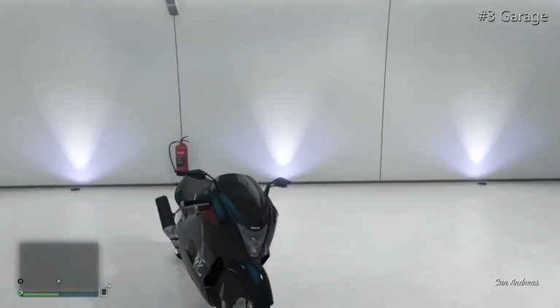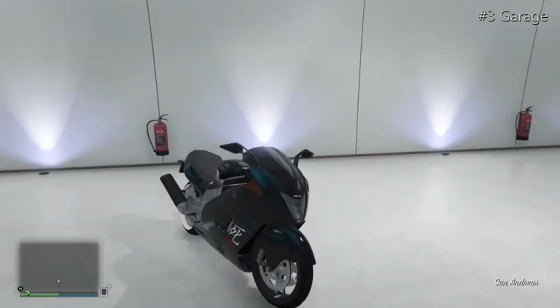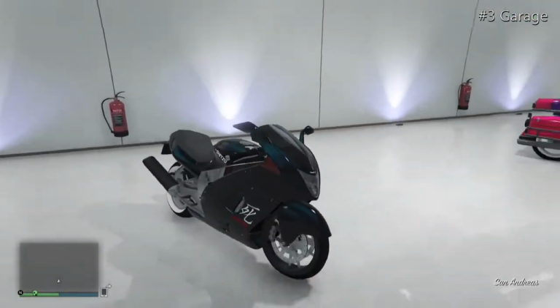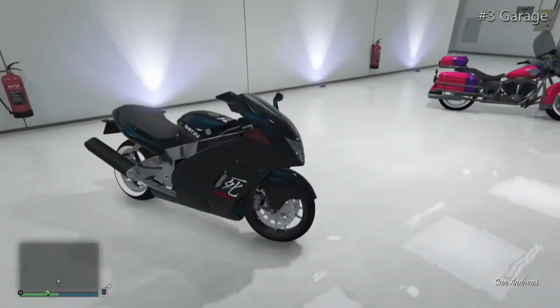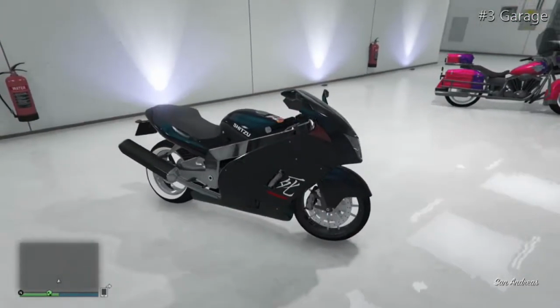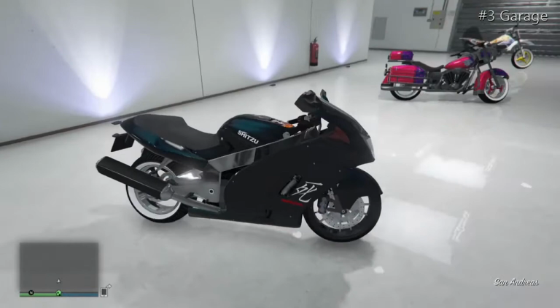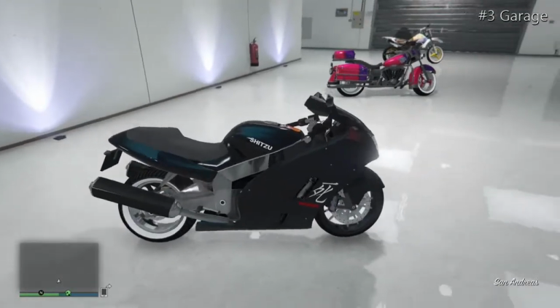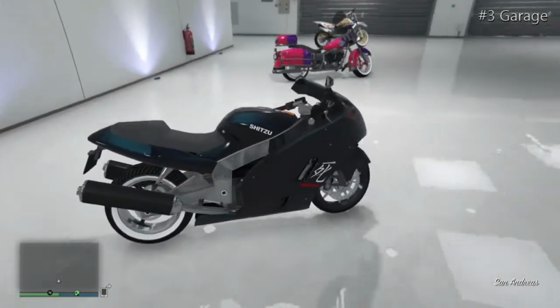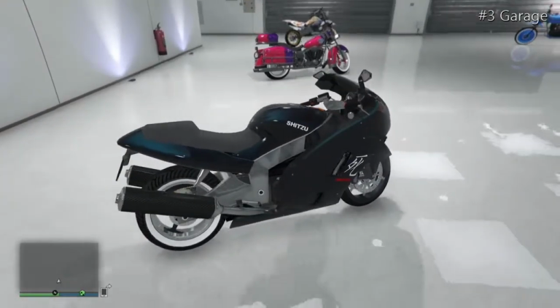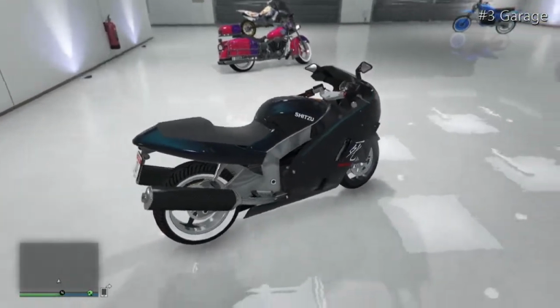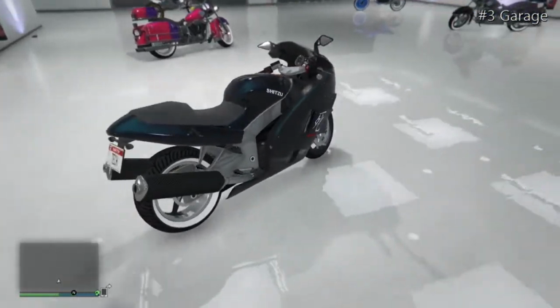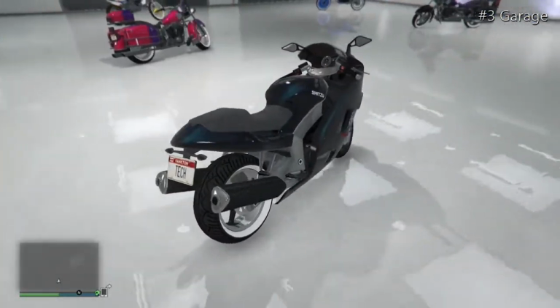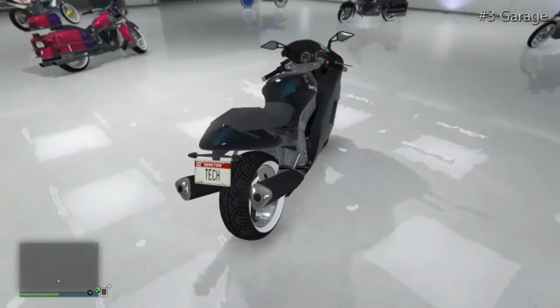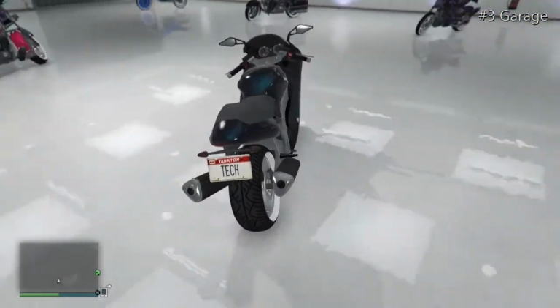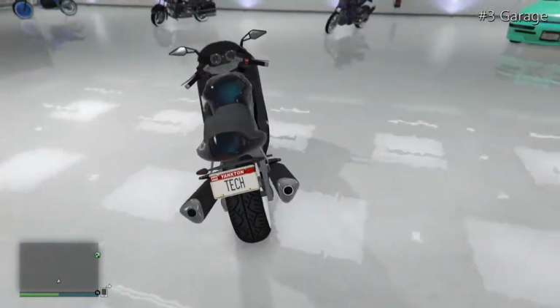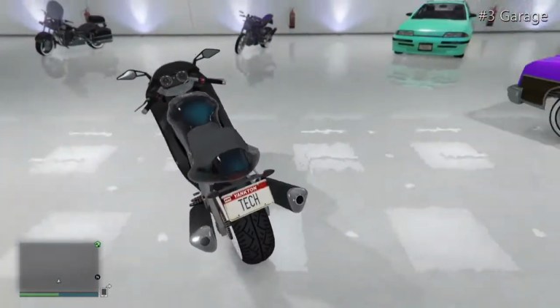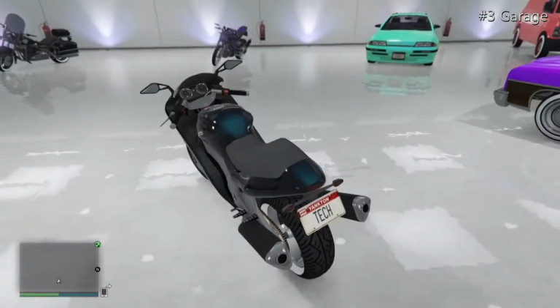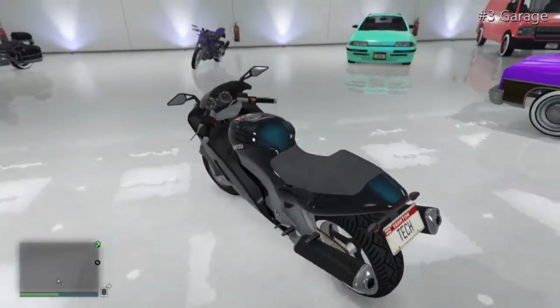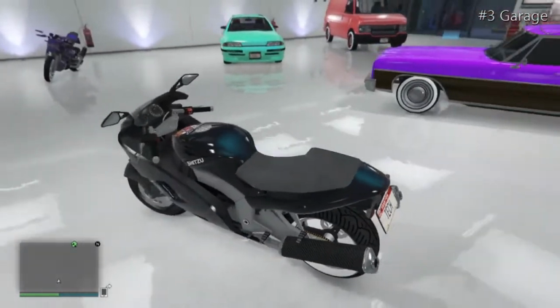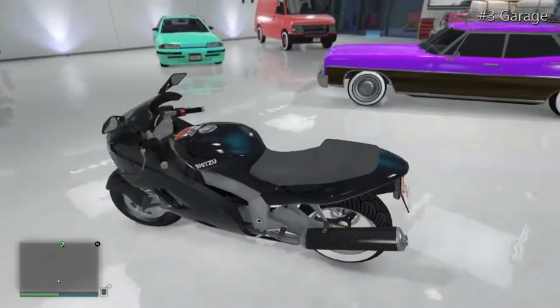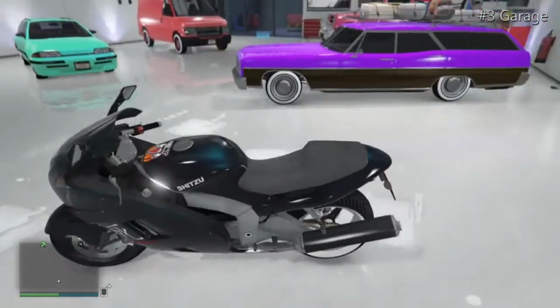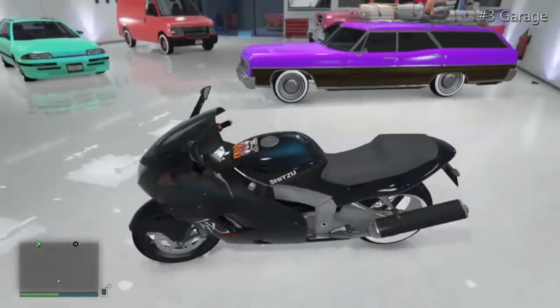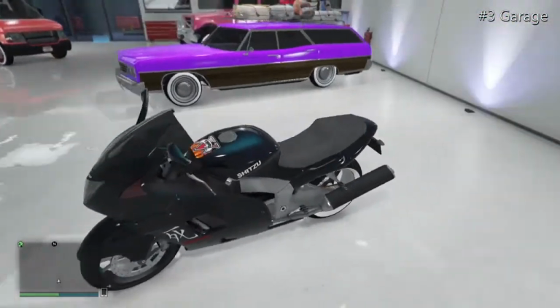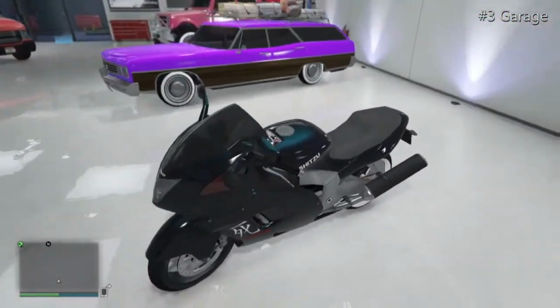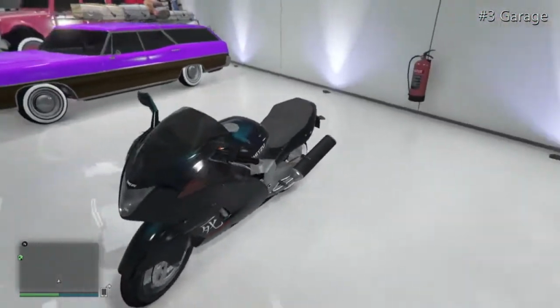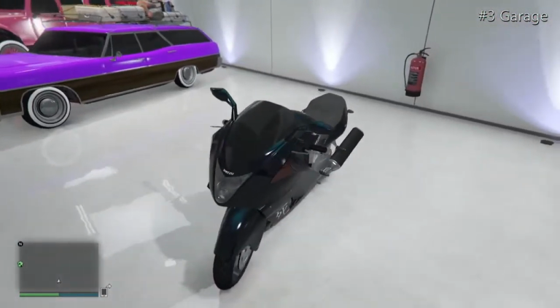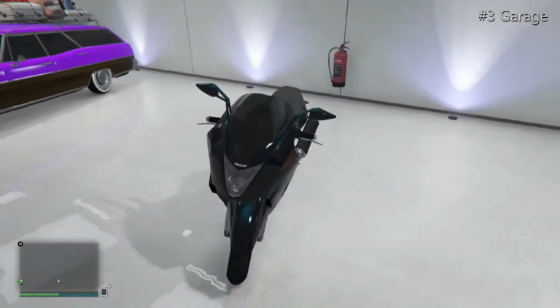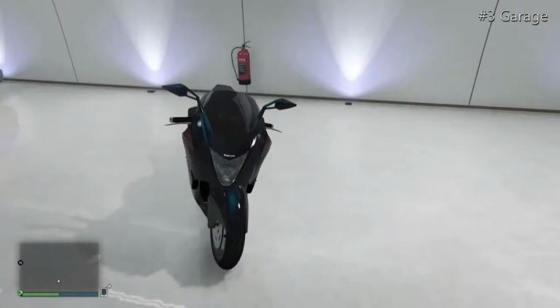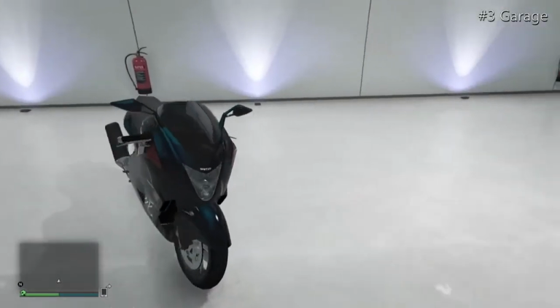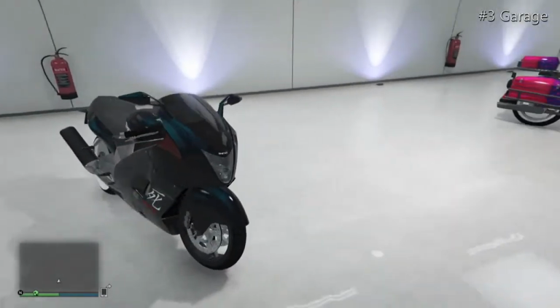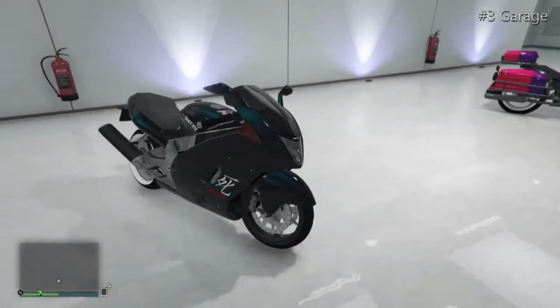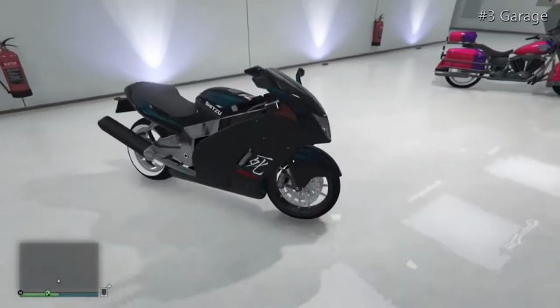Moving on to the Hakuchou — you can correct me in the comments if I said that wrong. This is a really fast bike with a North Yankton plate. What makes it rare is that it has a tinted front window, which you can't normally get on this bike.